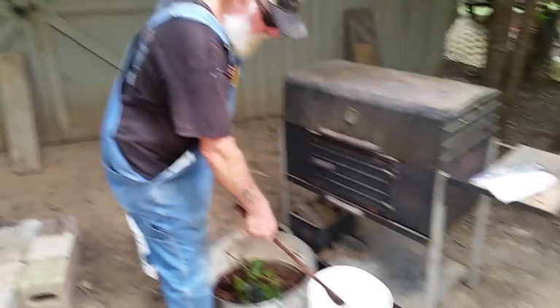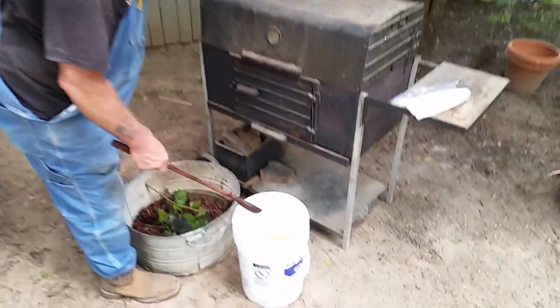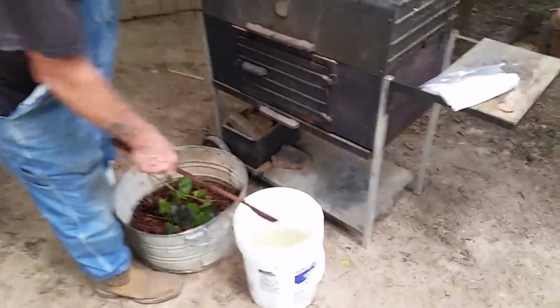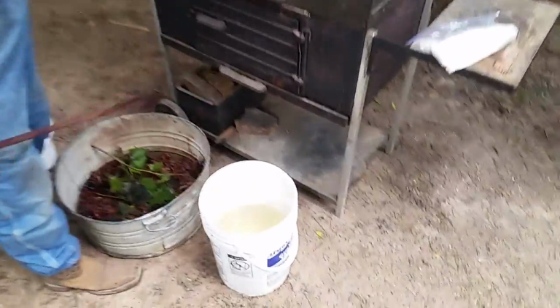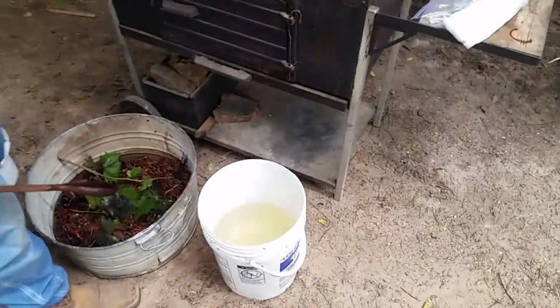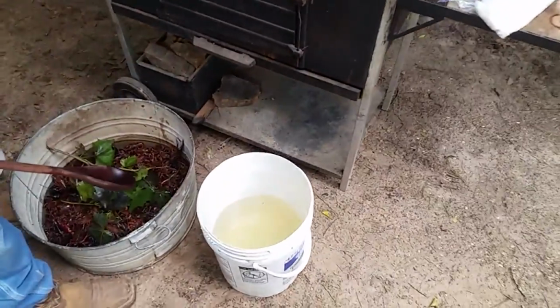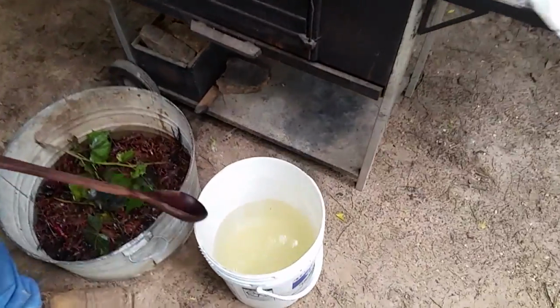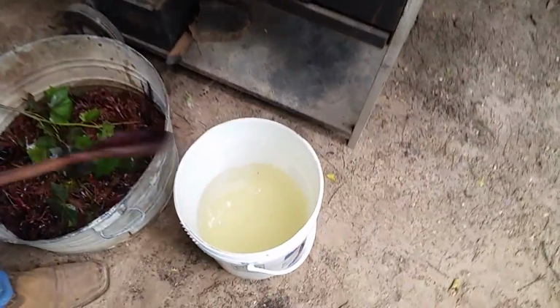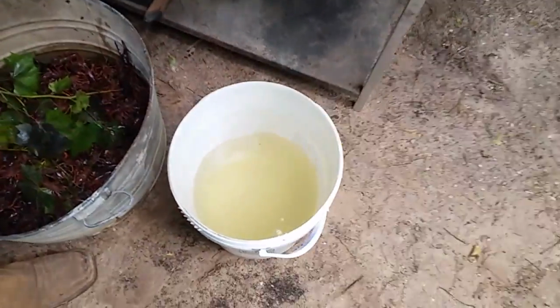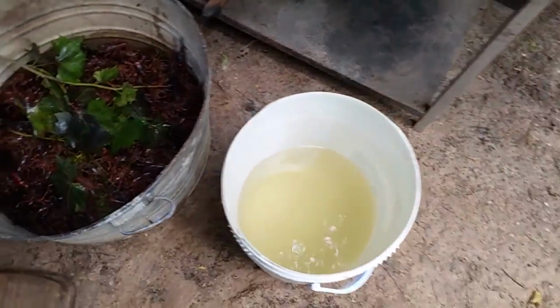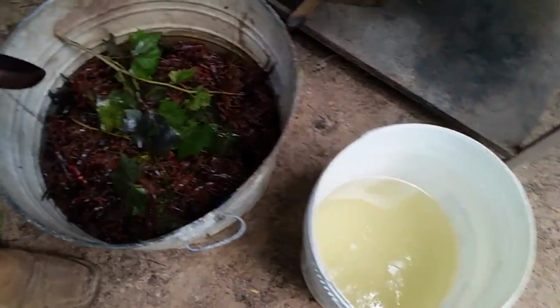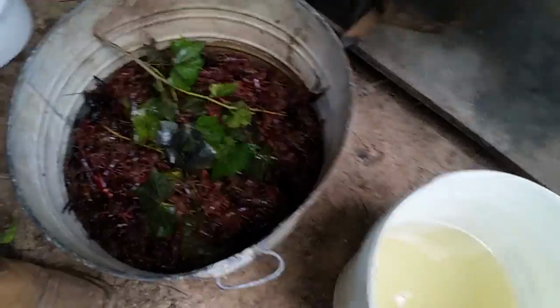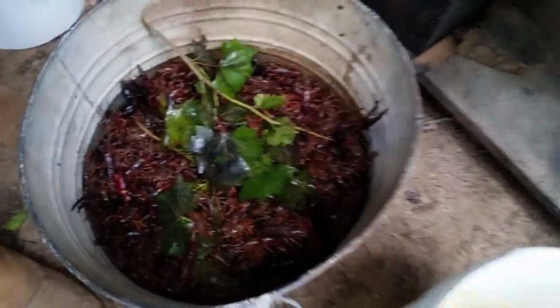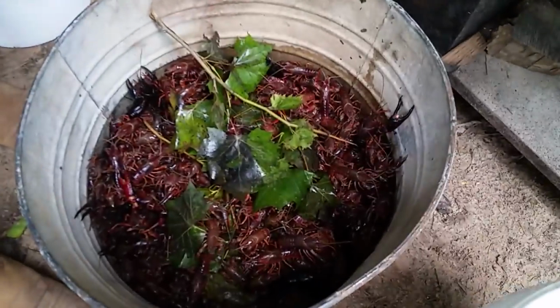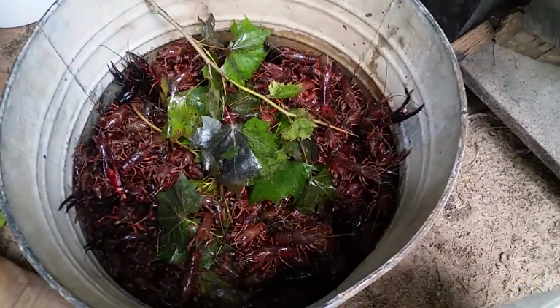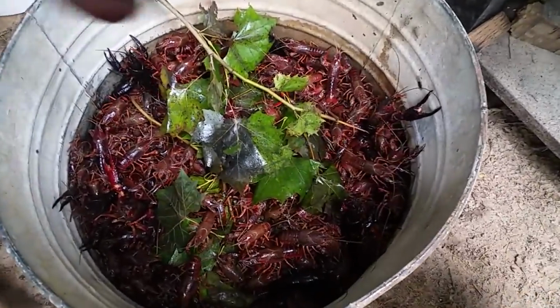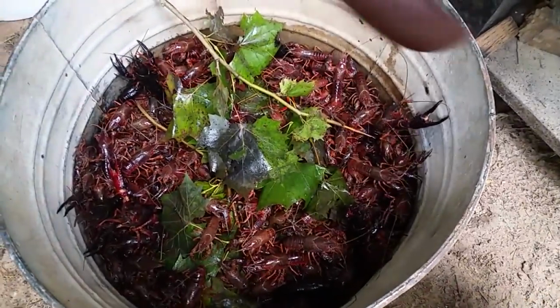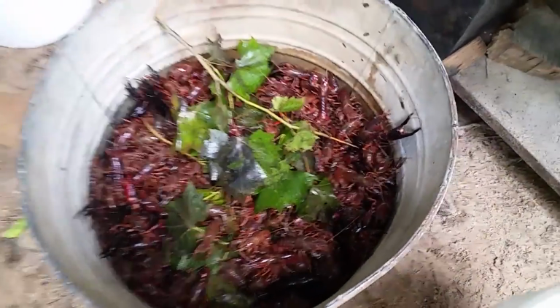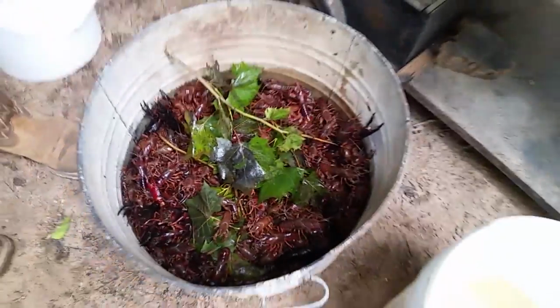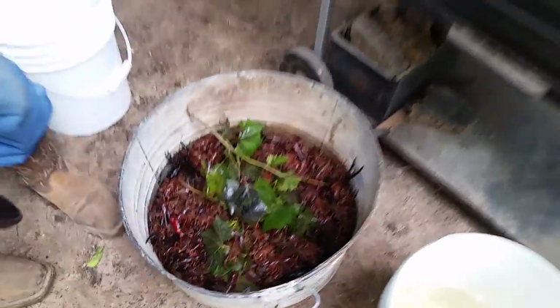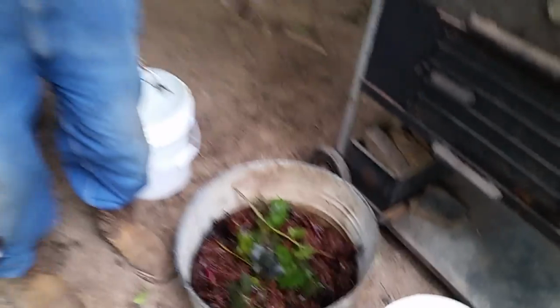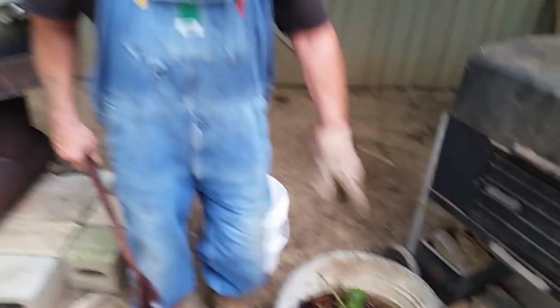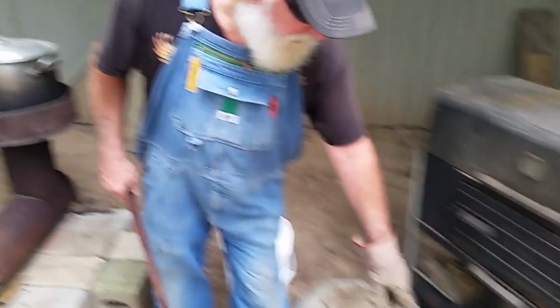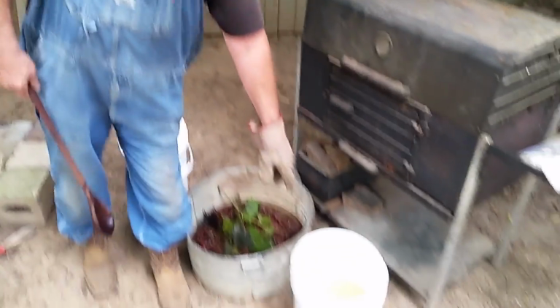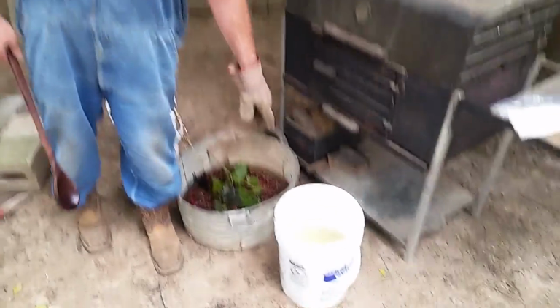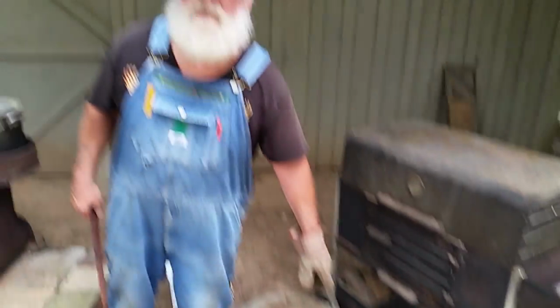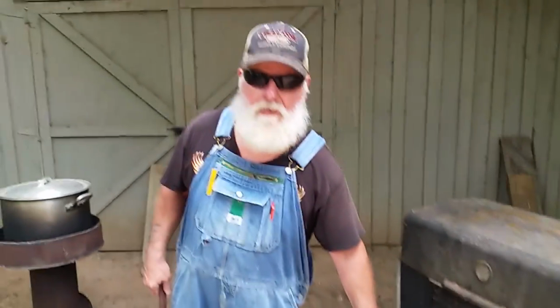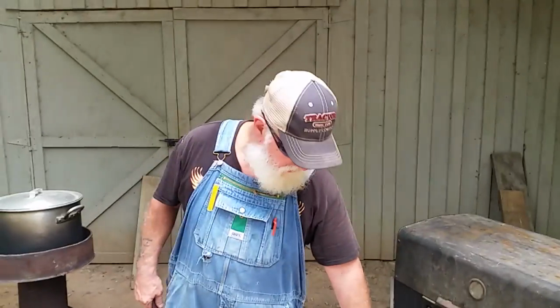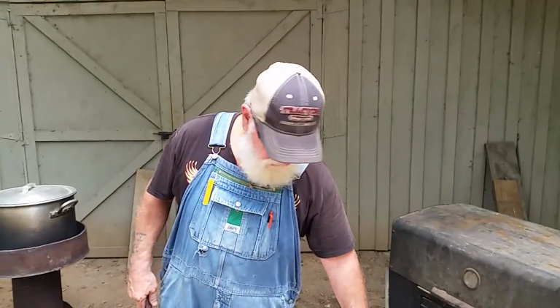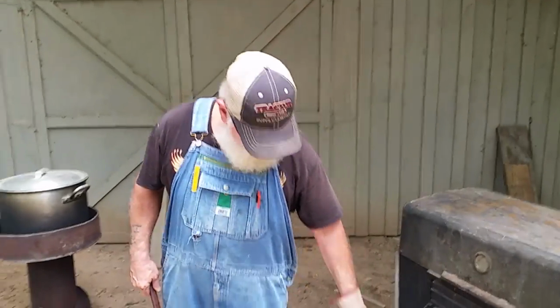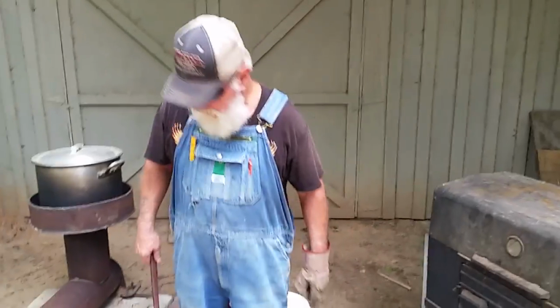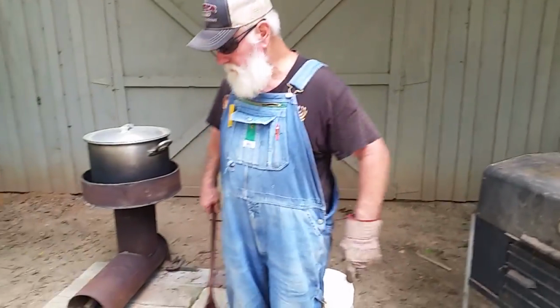Right here is the salt water that we're going to use to purge. We got that in the bucket and we'll pour them off into the bucket. This is rain water — we salted rain water to purge them.